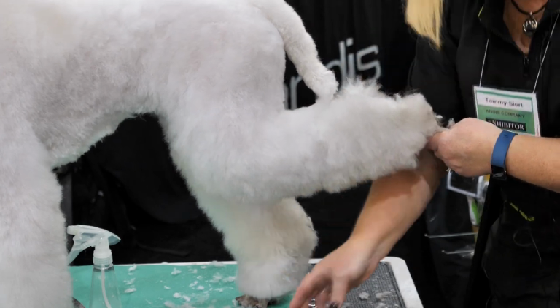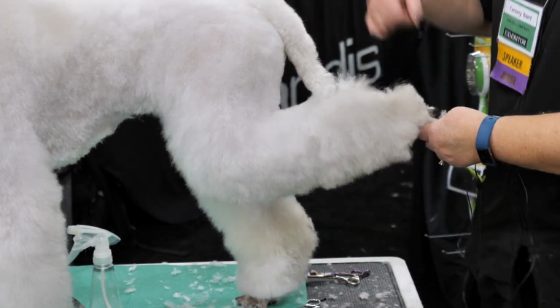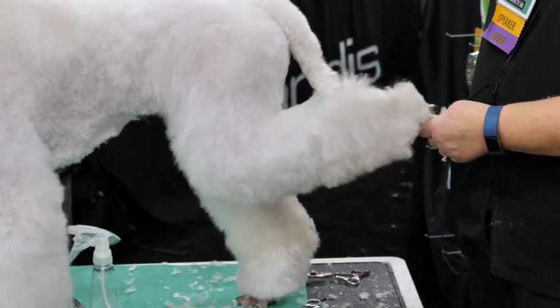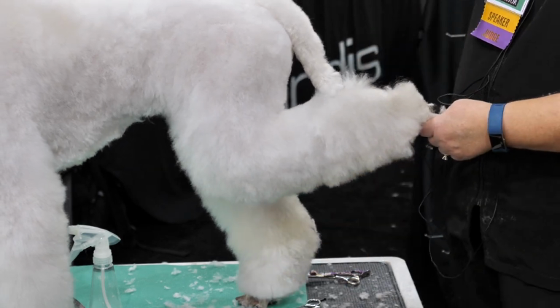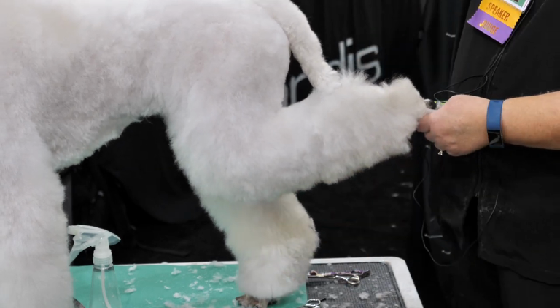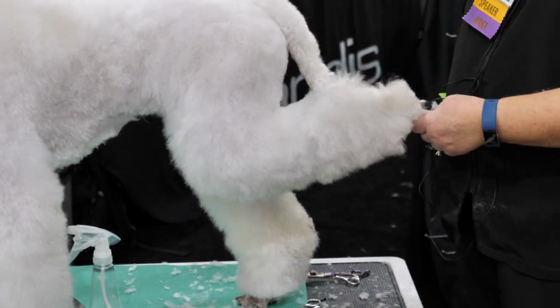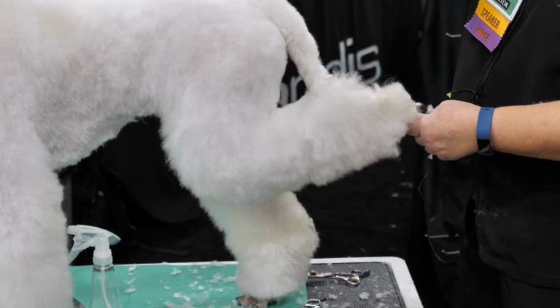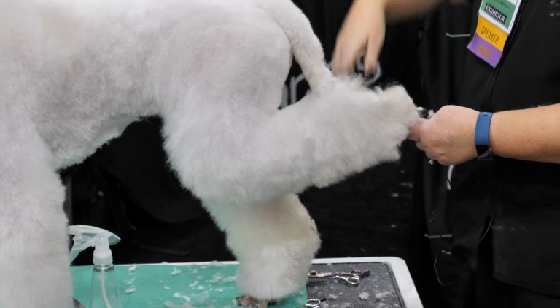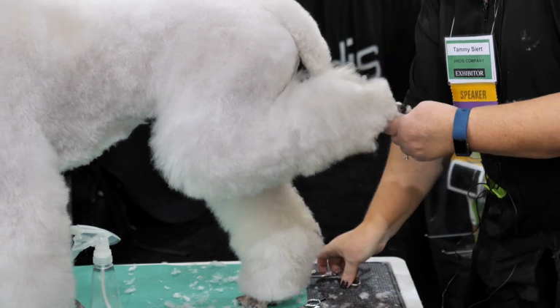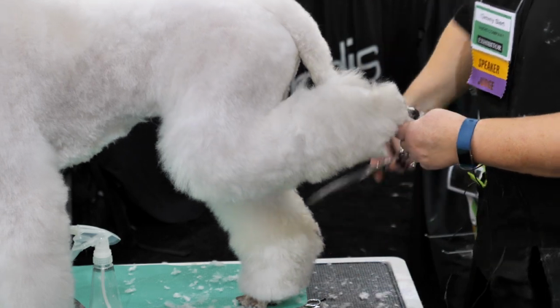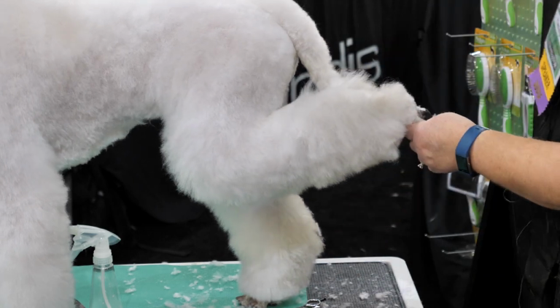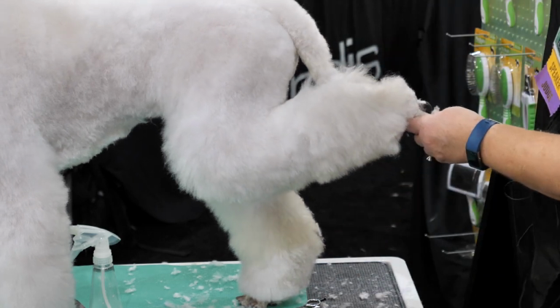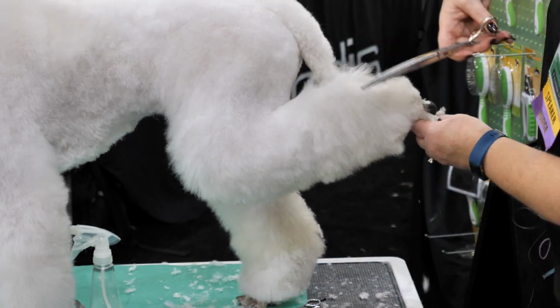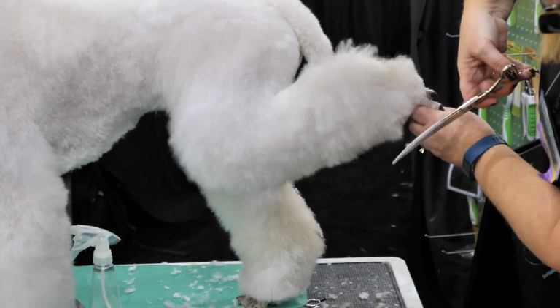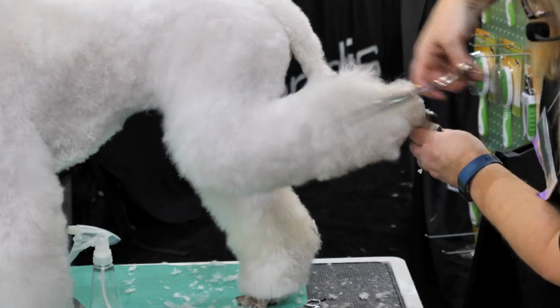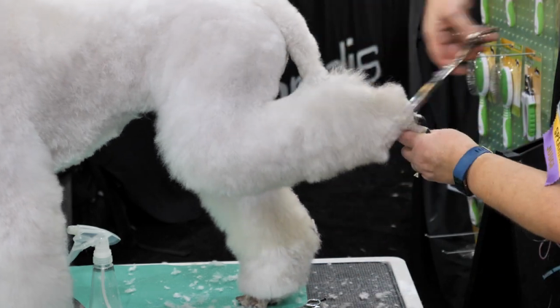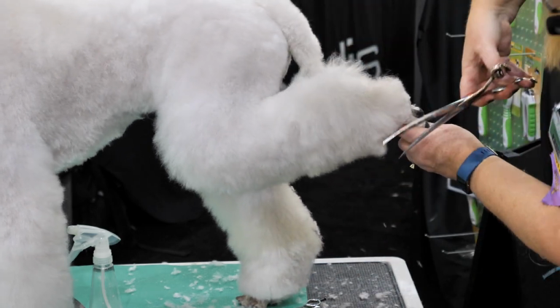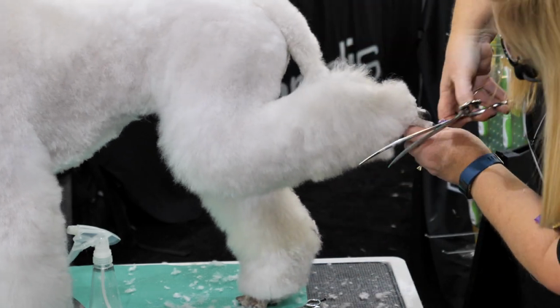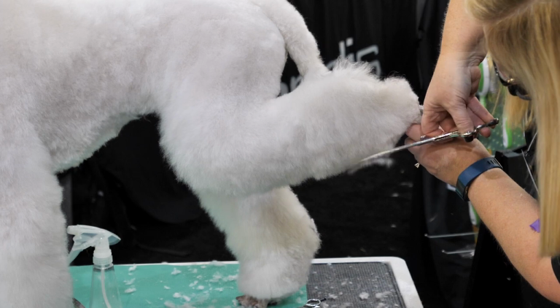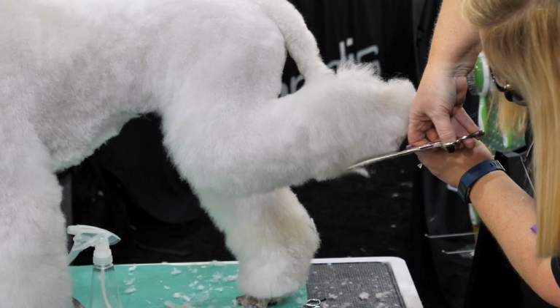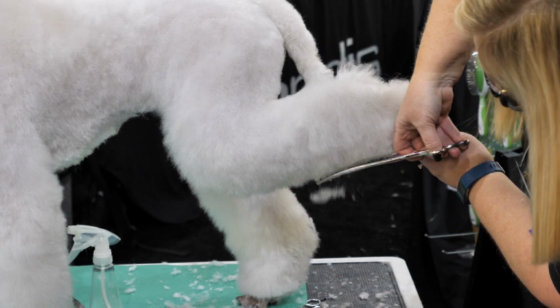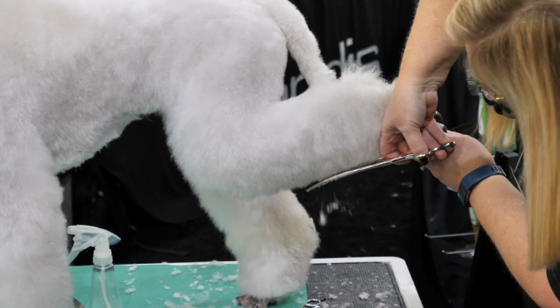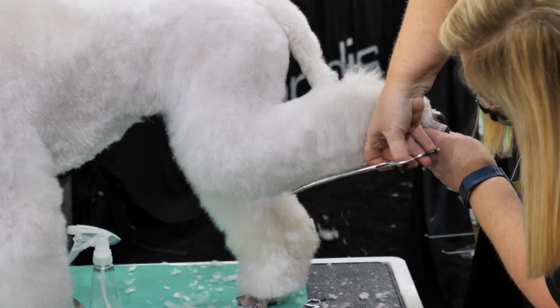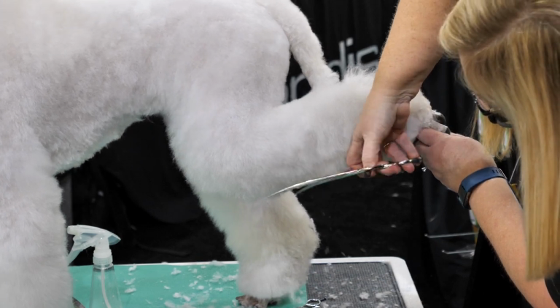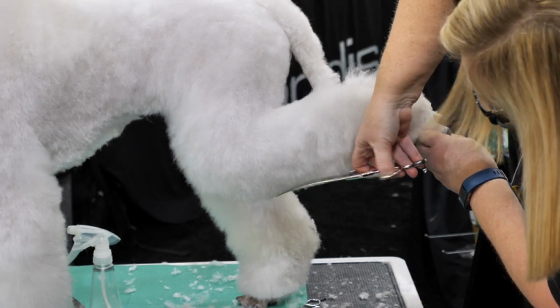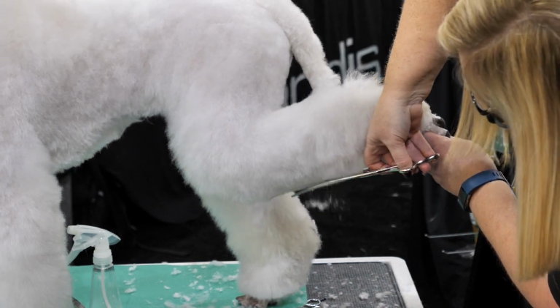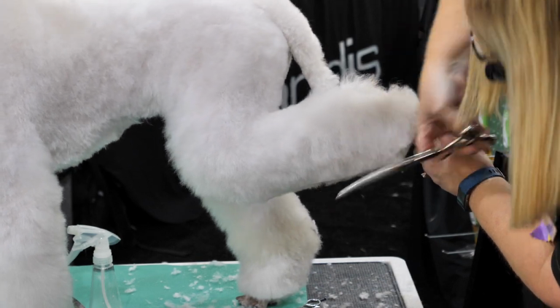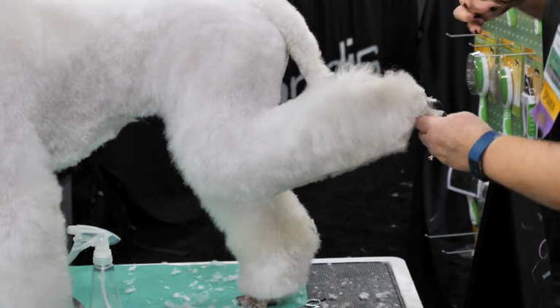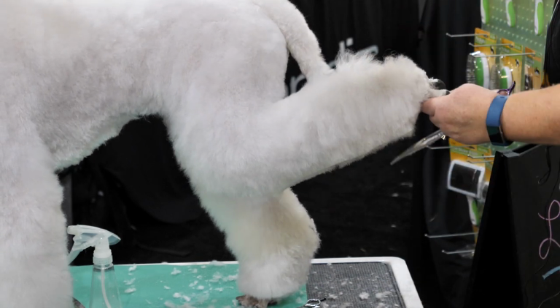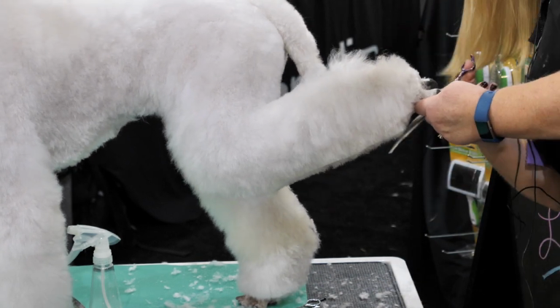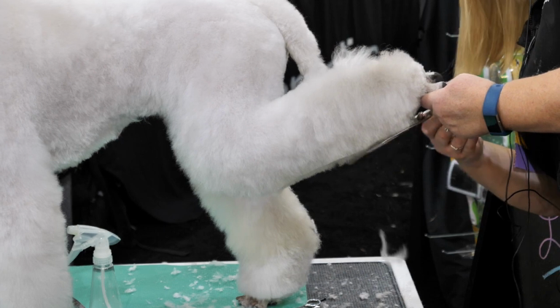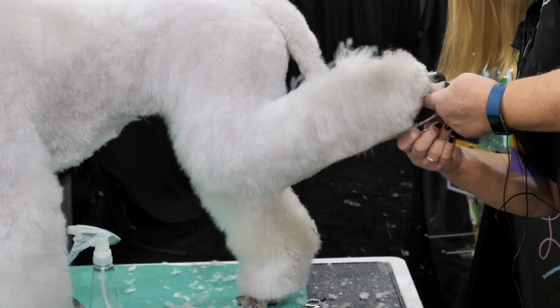Poodles should have a knee — they should have a nice knee. I'll take my curves this way with her leg out like this and come in pointing them at the knee. Come on this side as well.